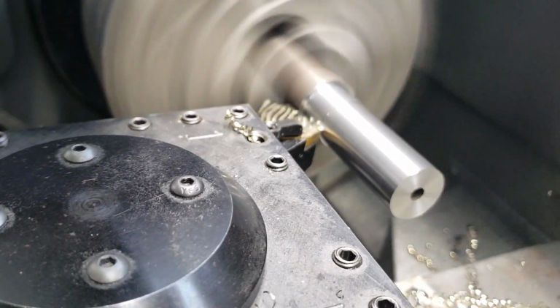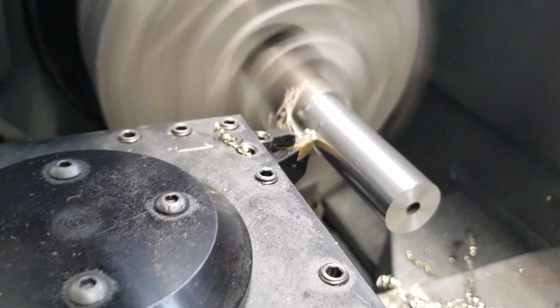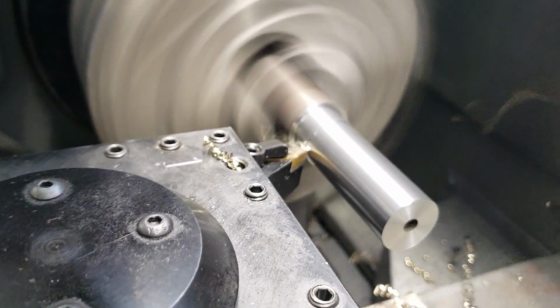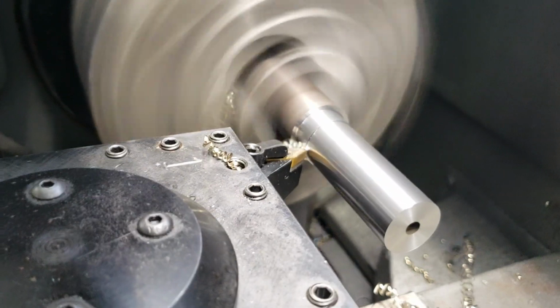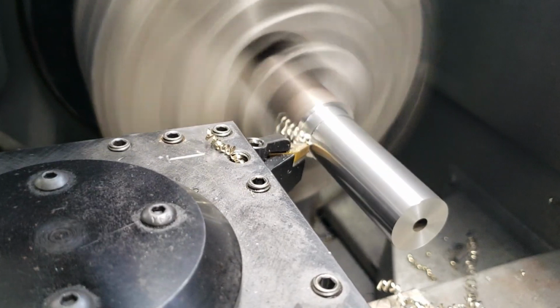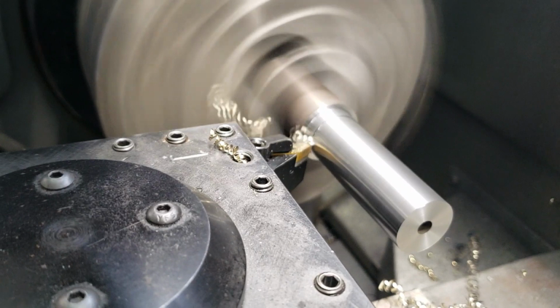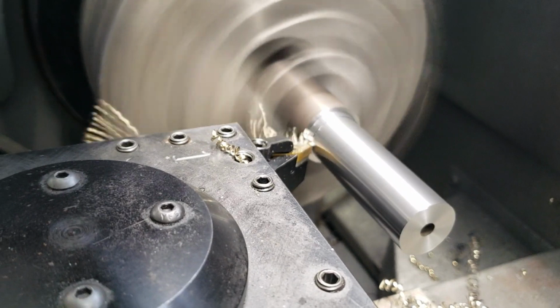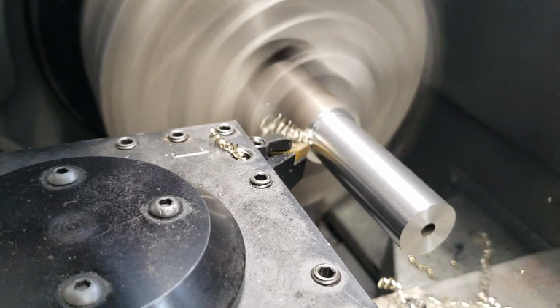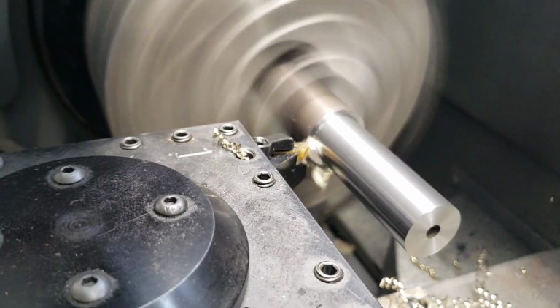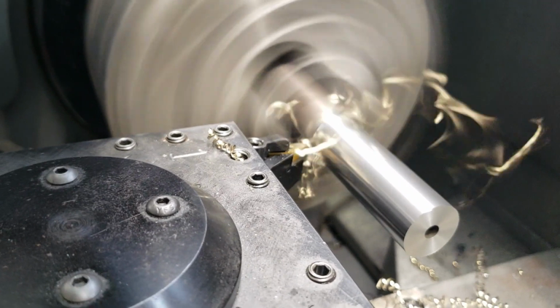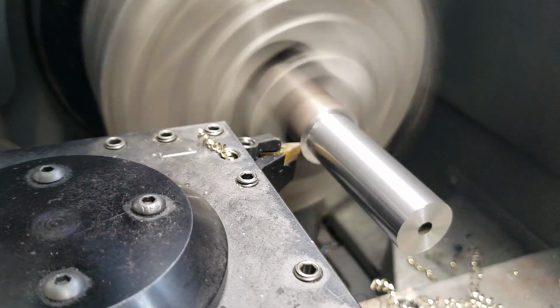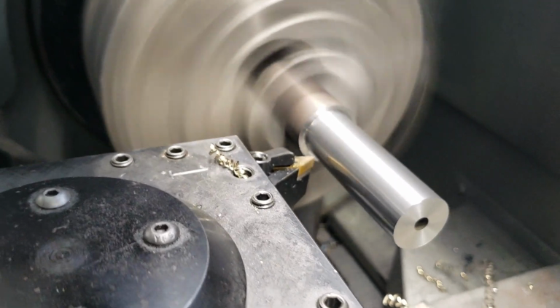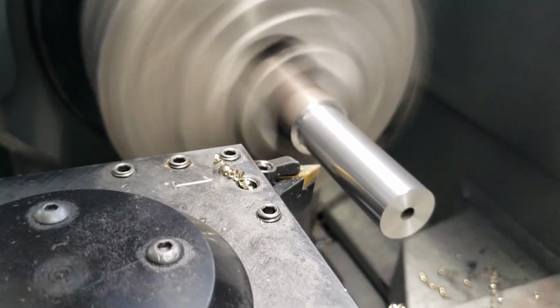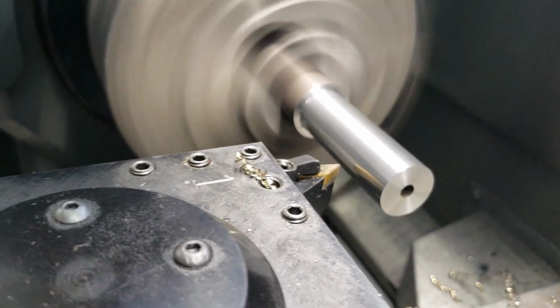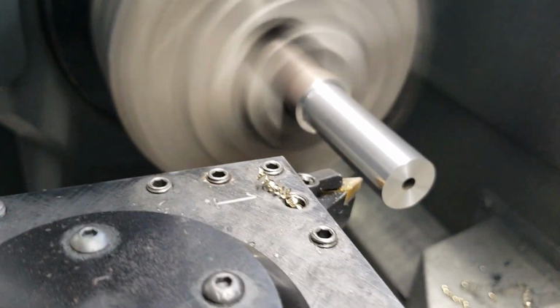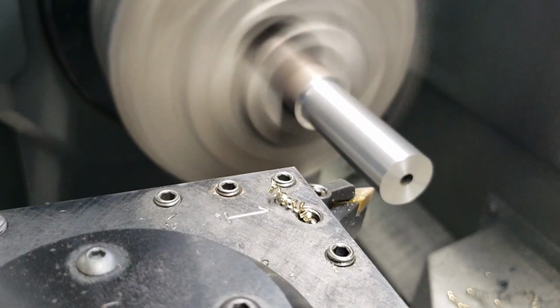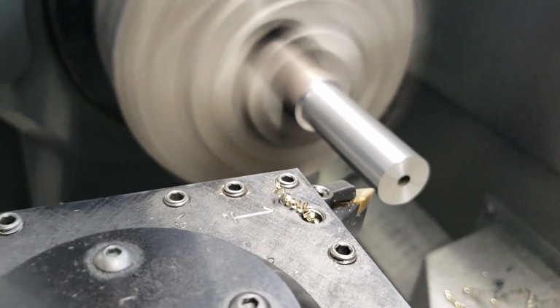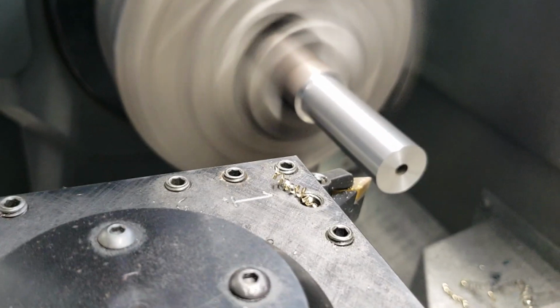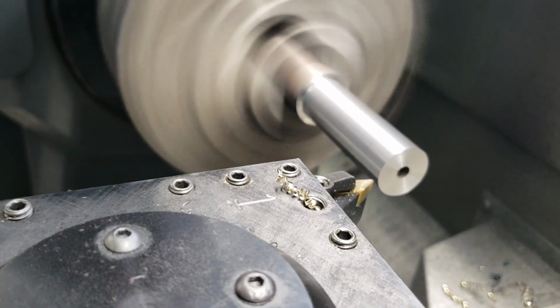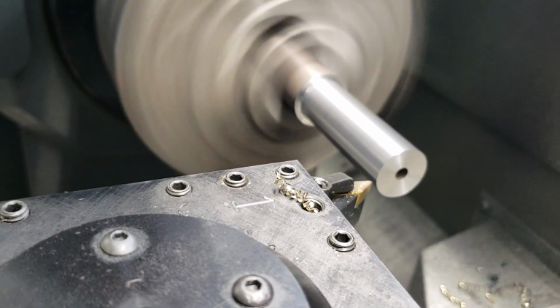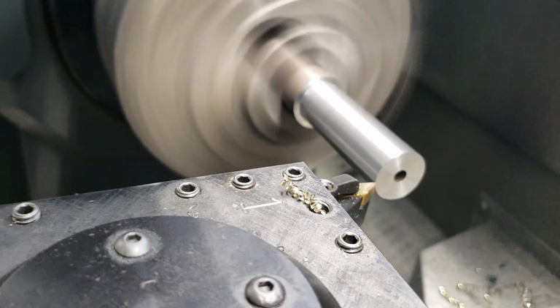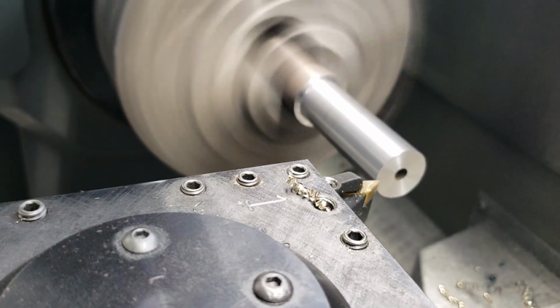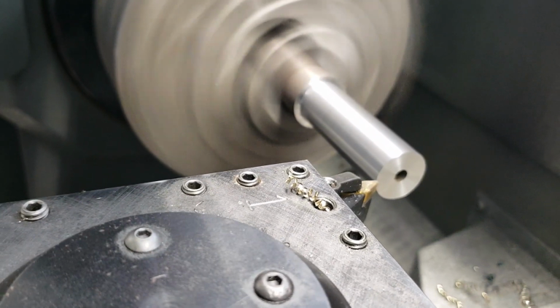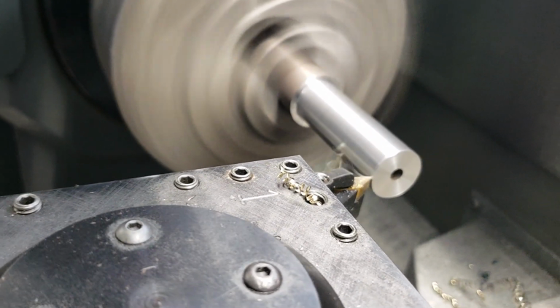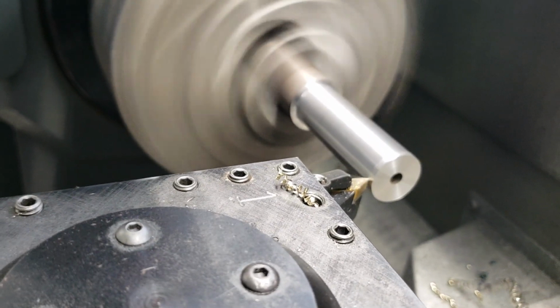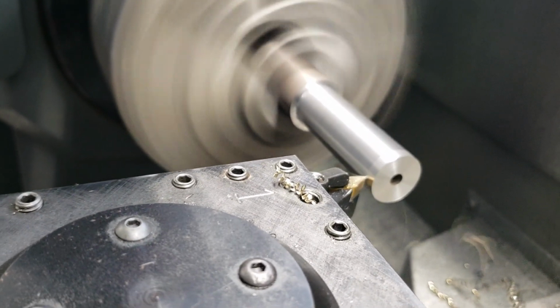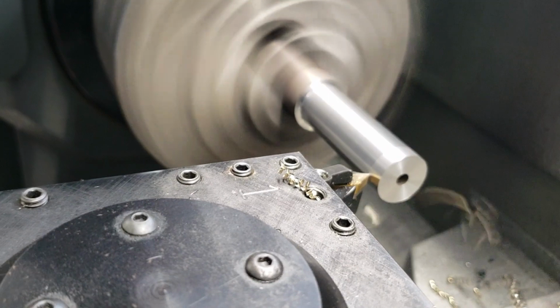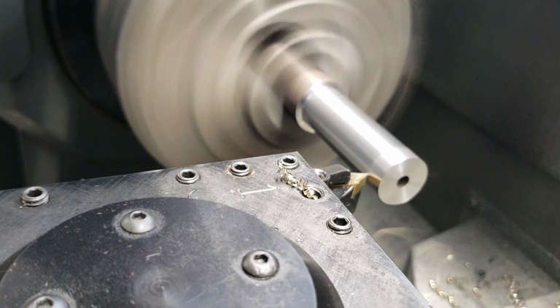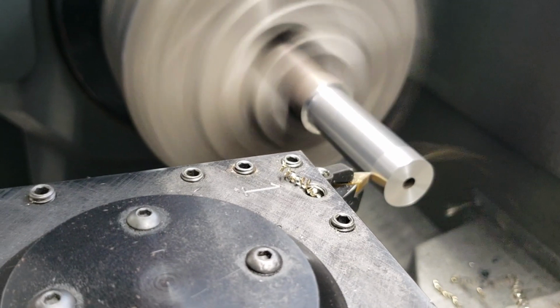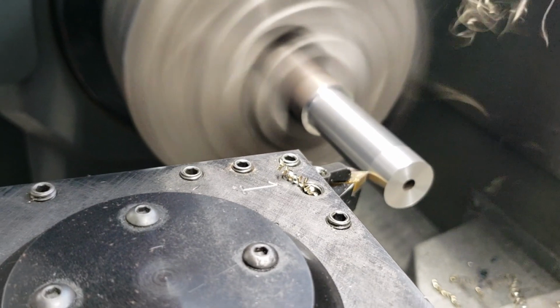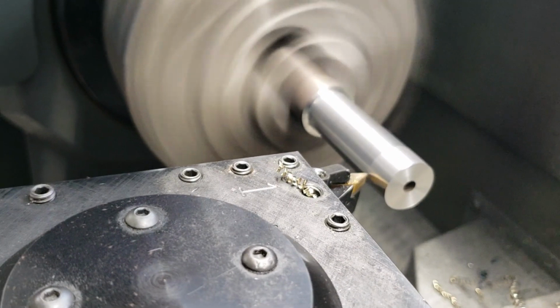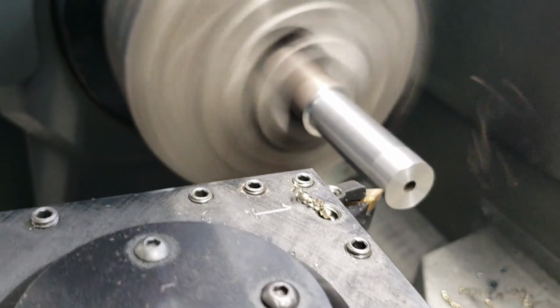Surface finish still looks good, and it really hogged down through there that time.